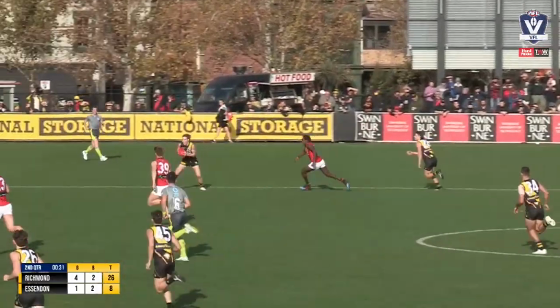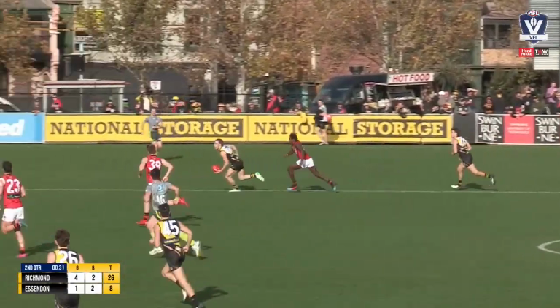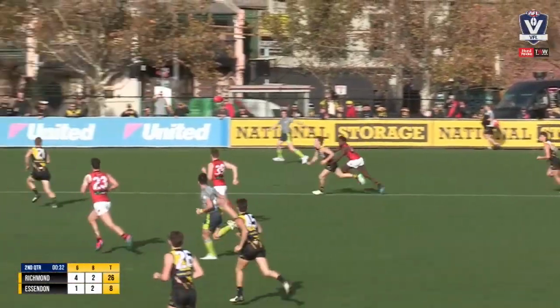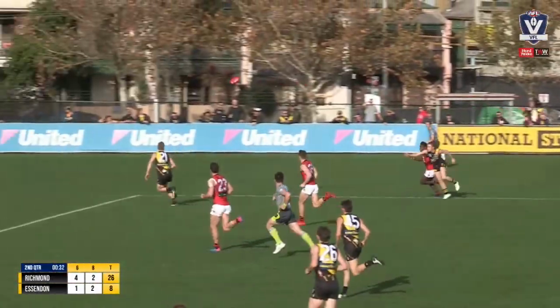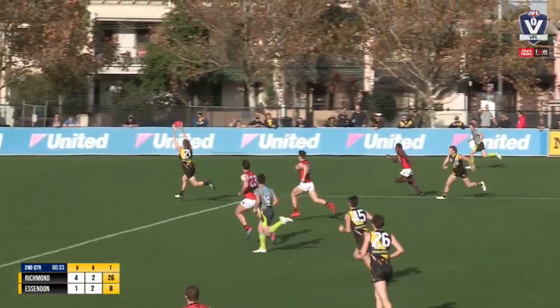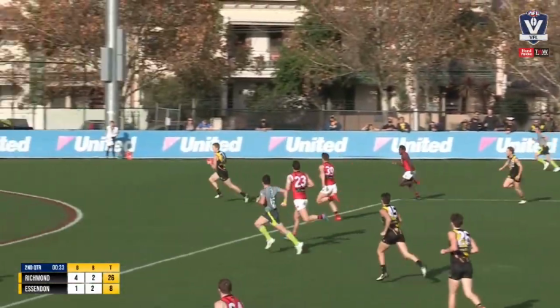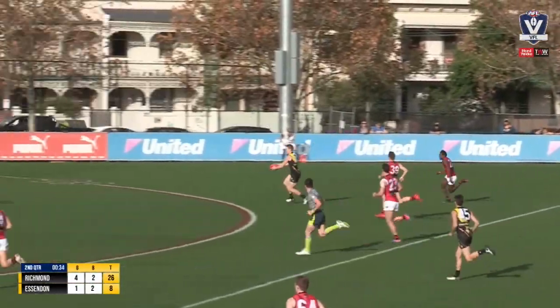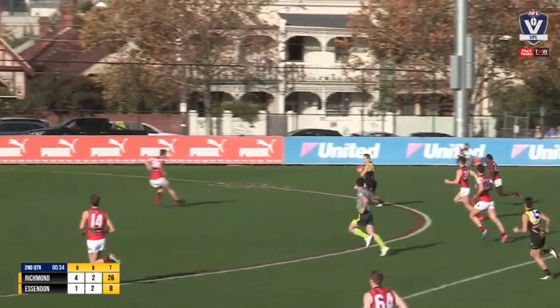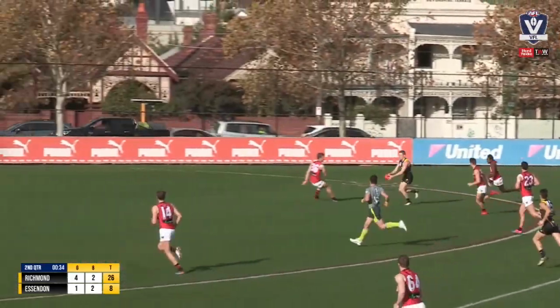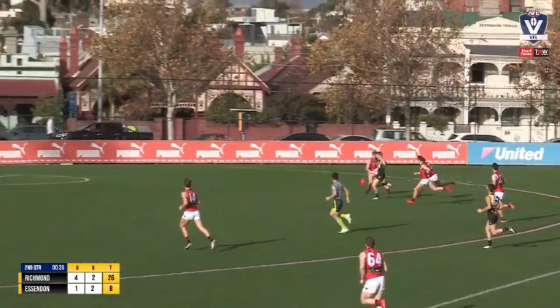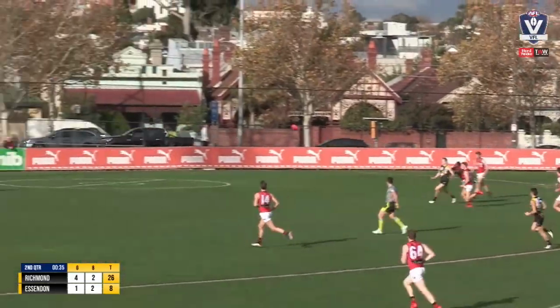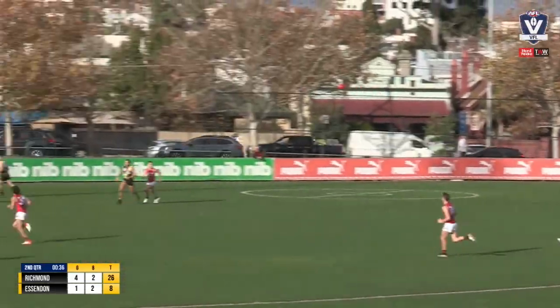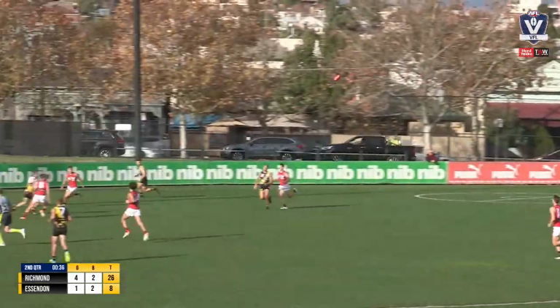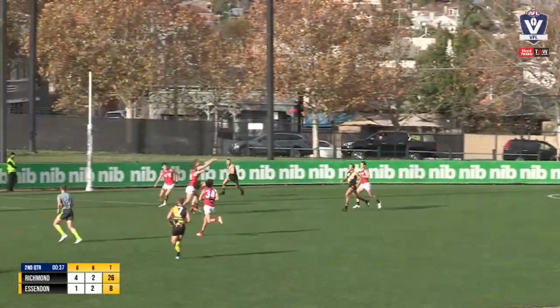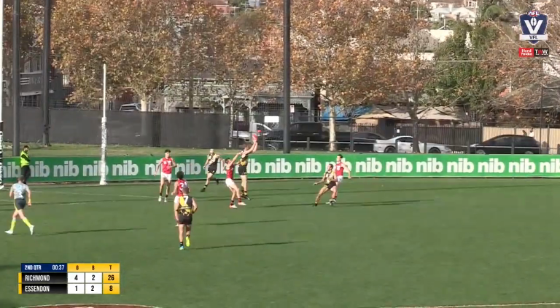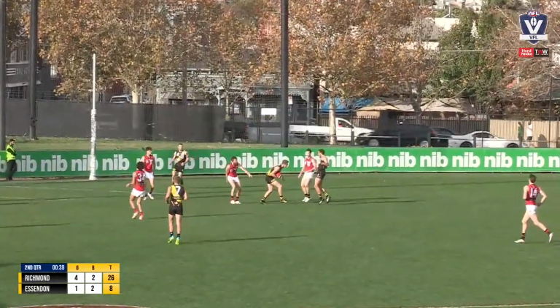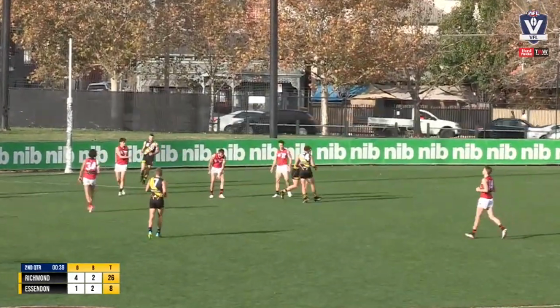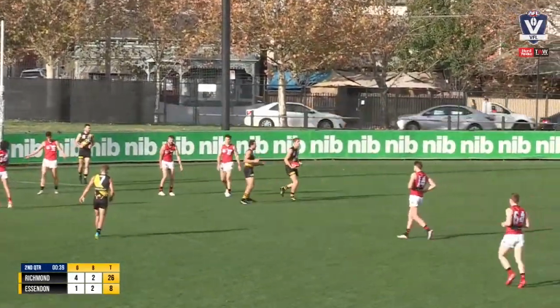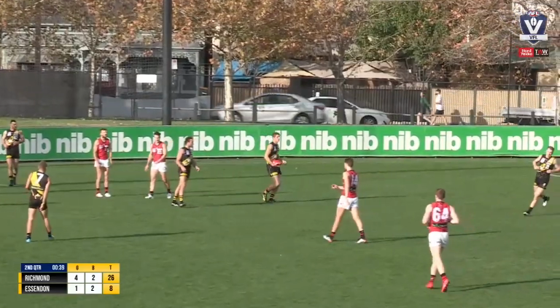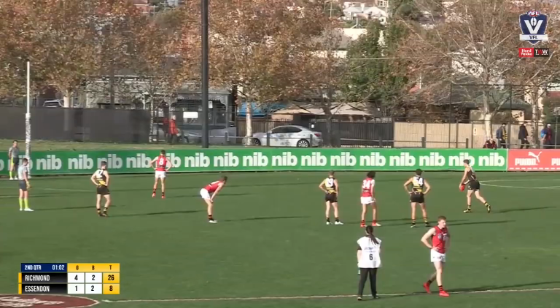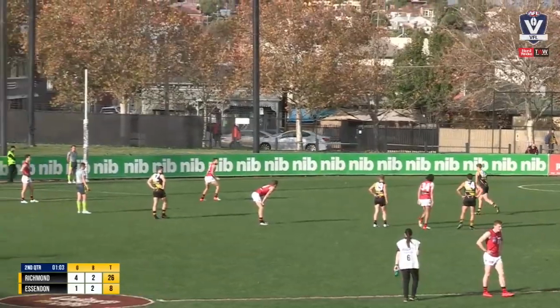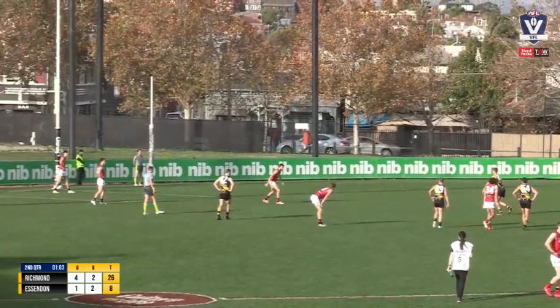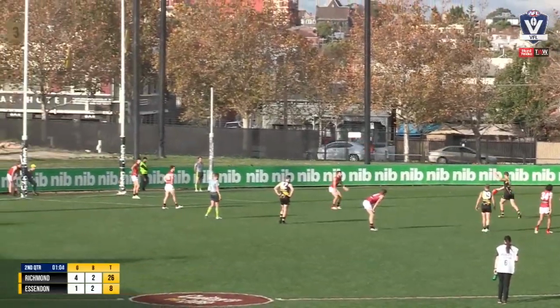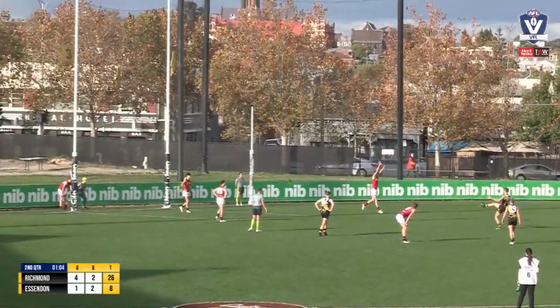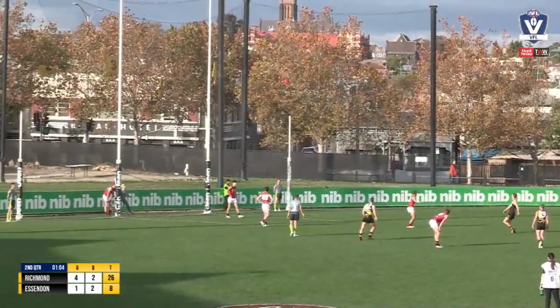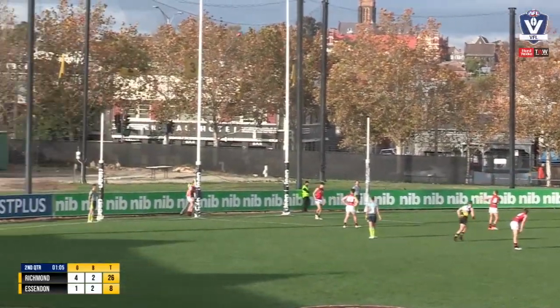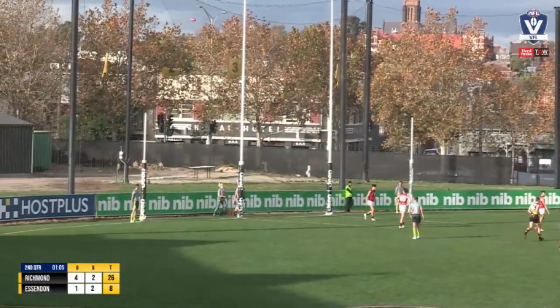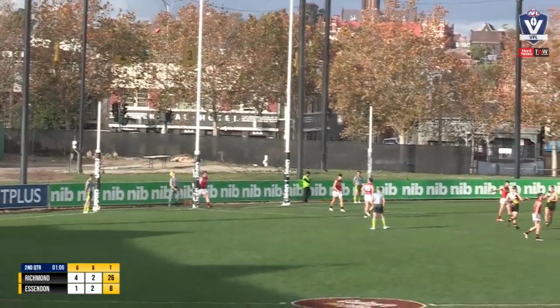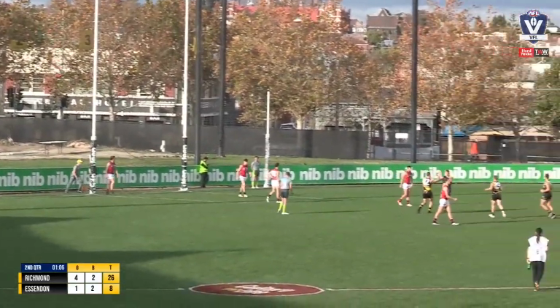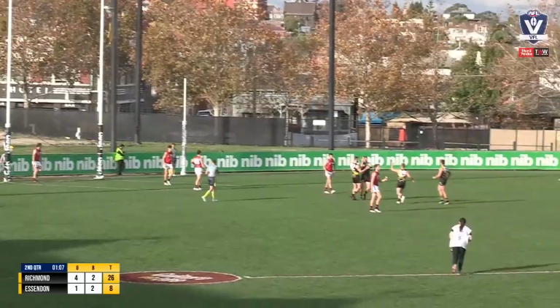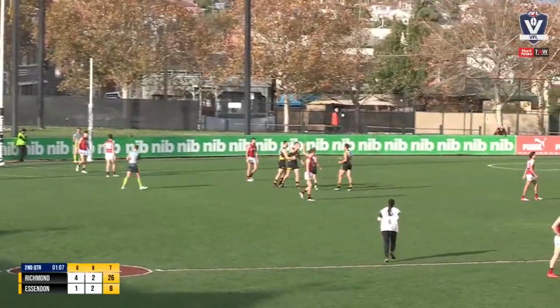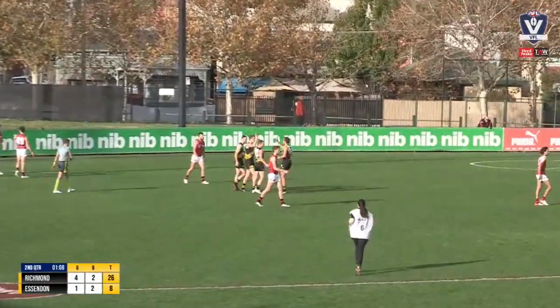The bounce sat up nicely and now Townsend. He can run to 50, he can run even further. Got around an opponent too easily. The kick to full forward, only about 15 metres out directly in front. He kicked a goal last week and he's got one for himself.